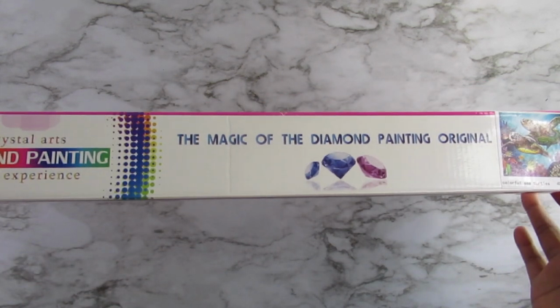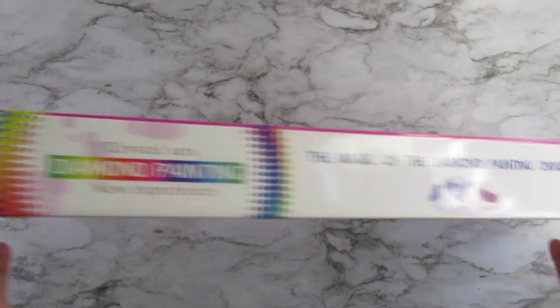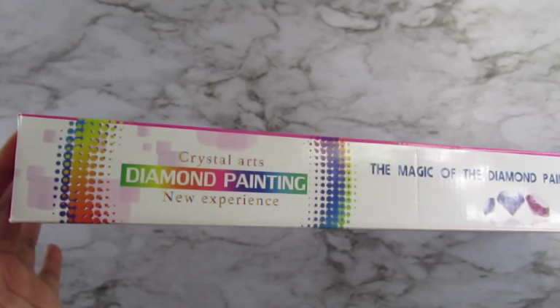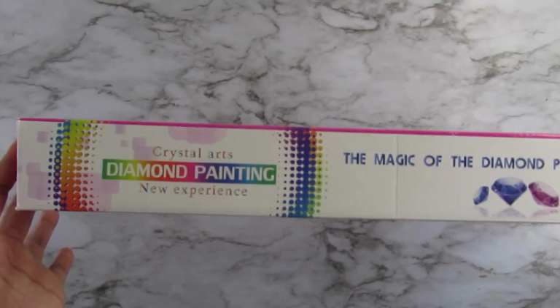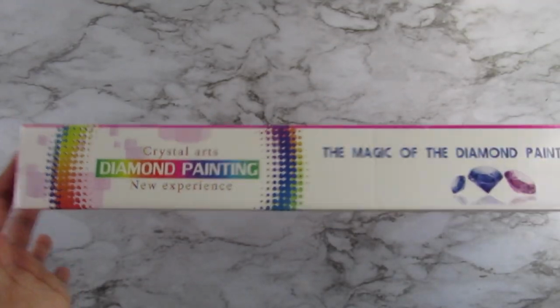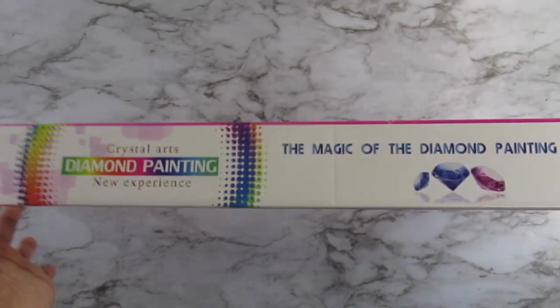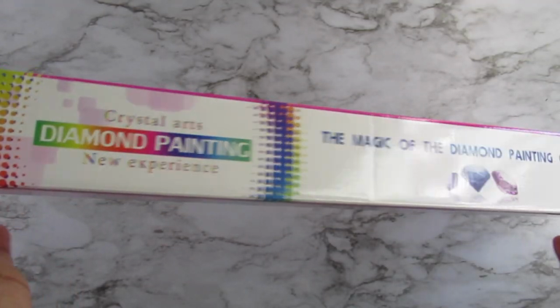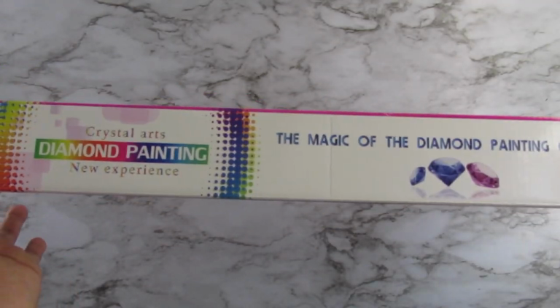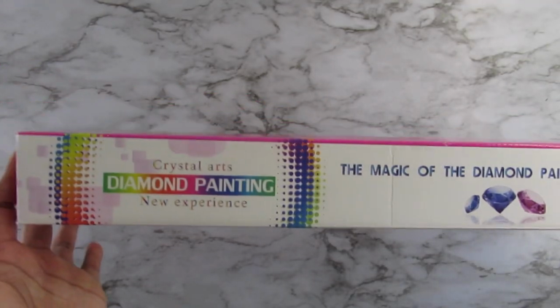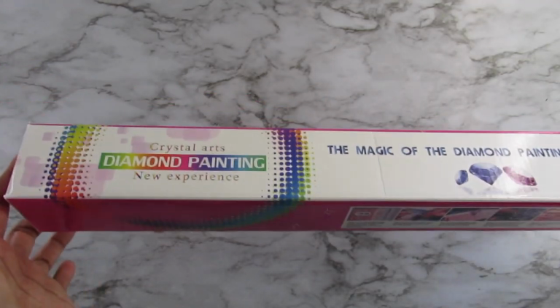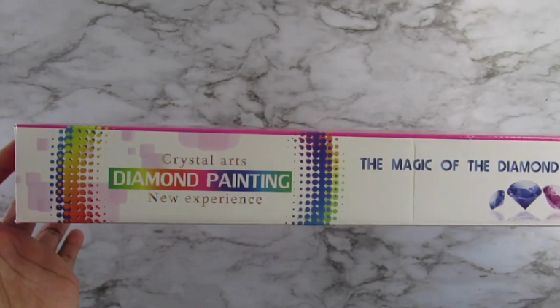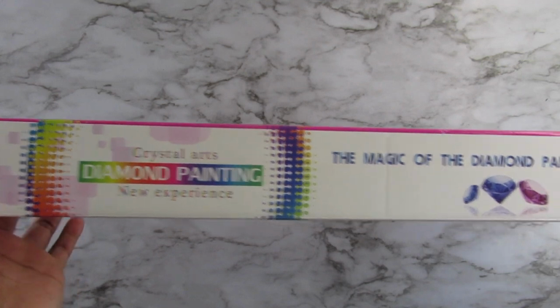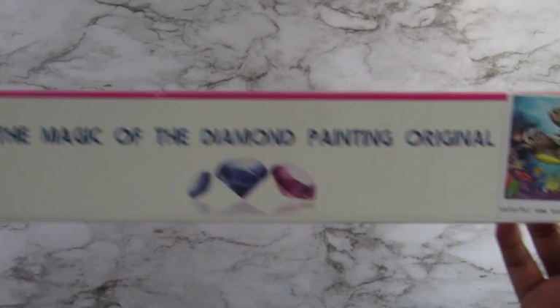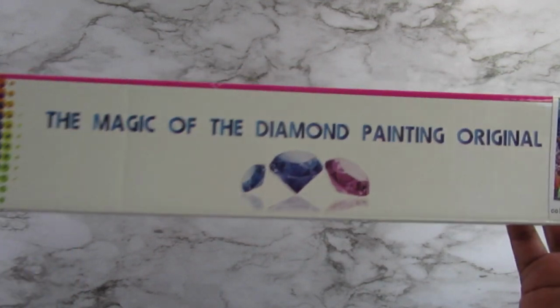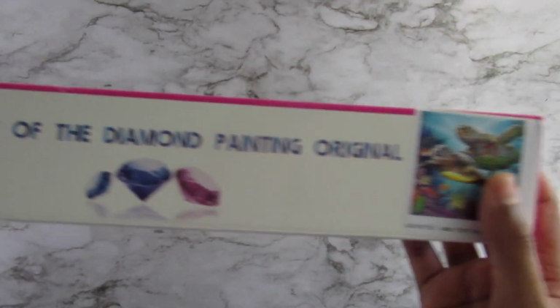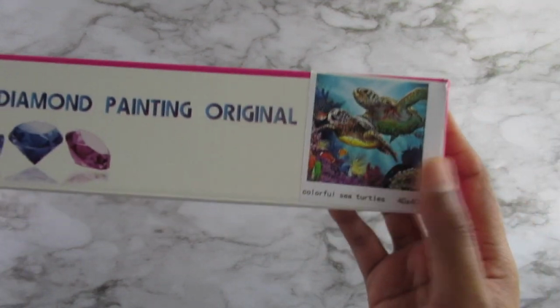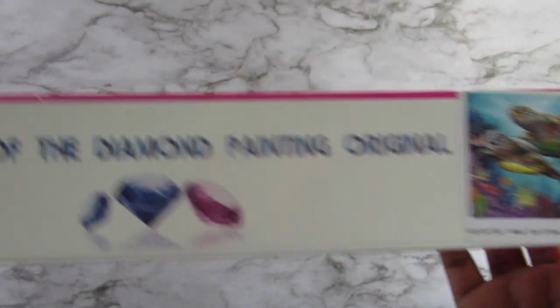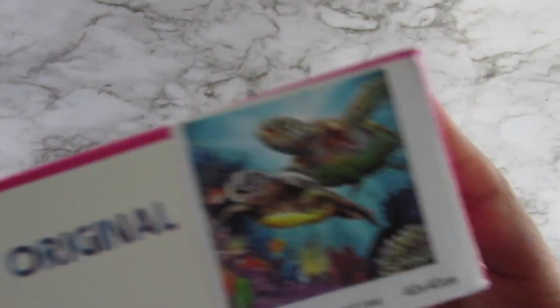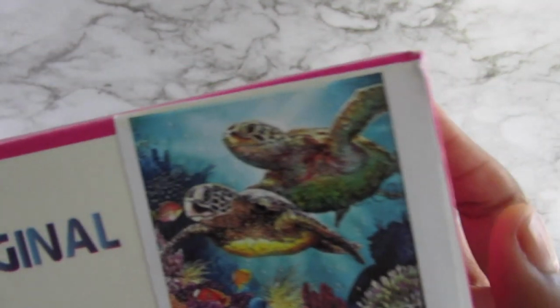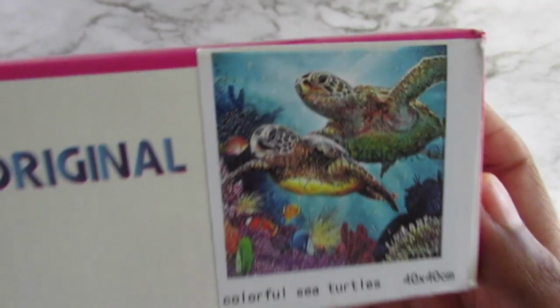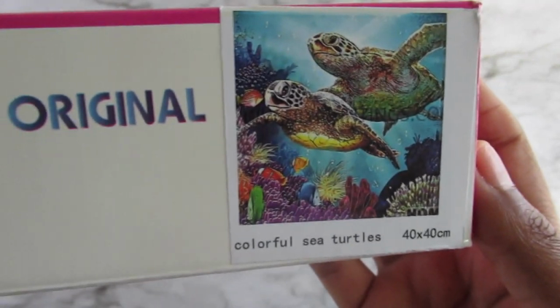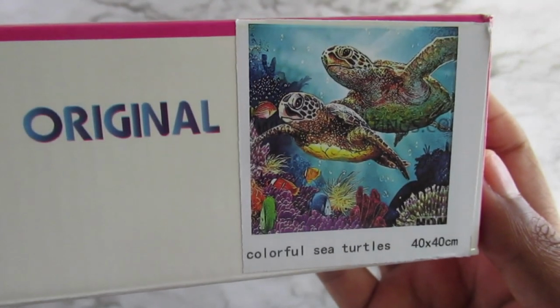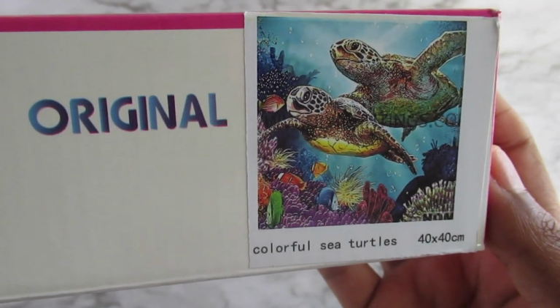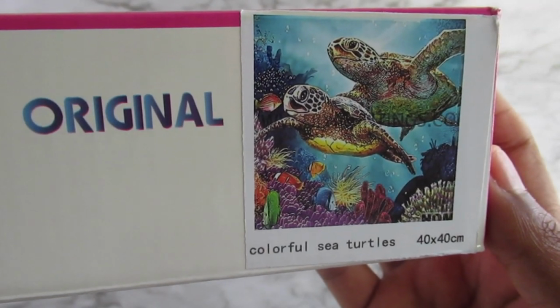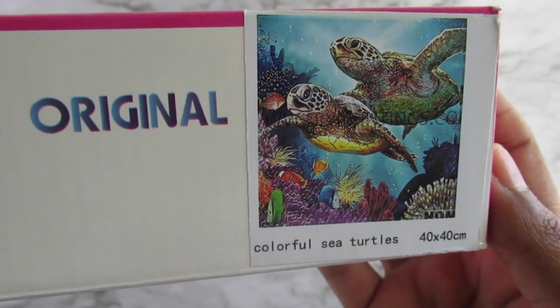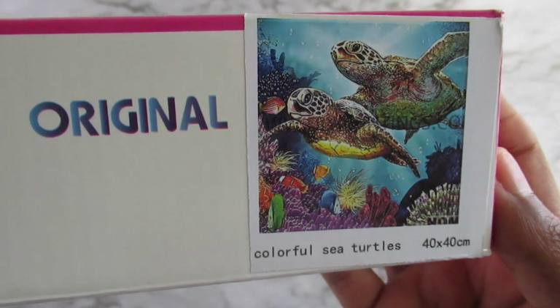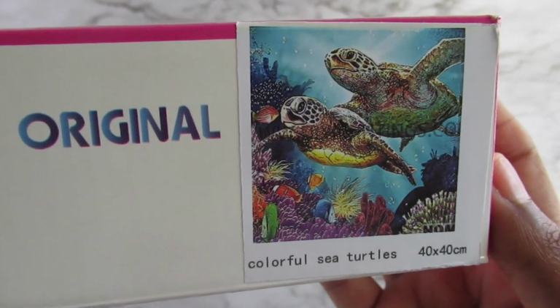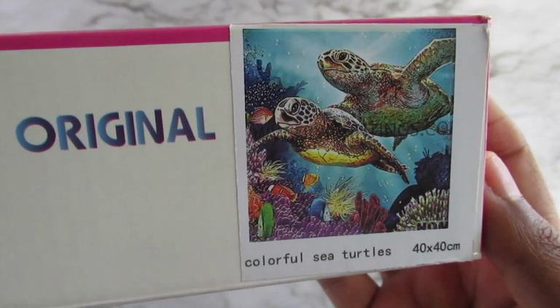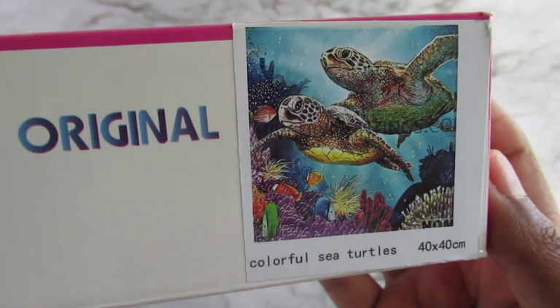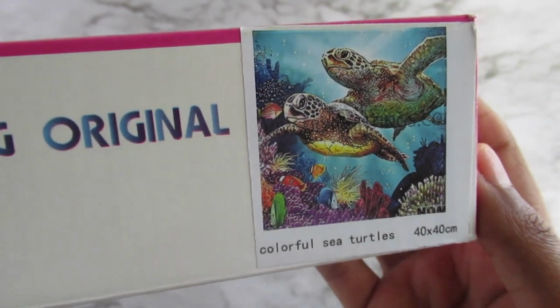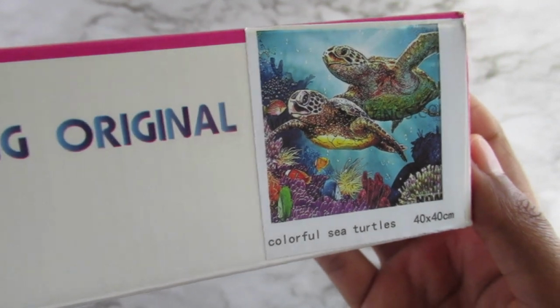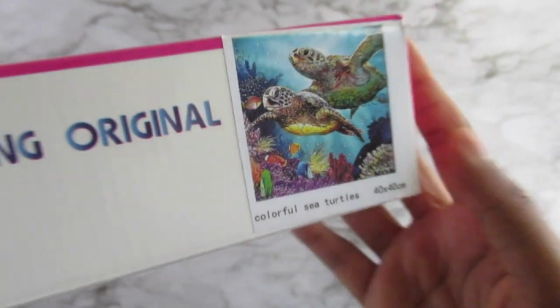So this is the box, which is the same box as the other one, and this is the kit. I got the Colorful Sea Turtles, and it is a 40 by 40 centimeters.